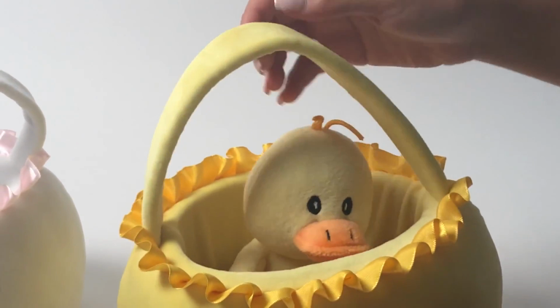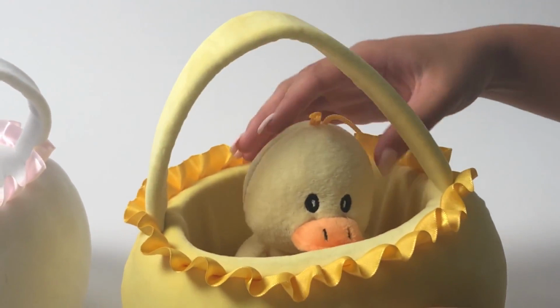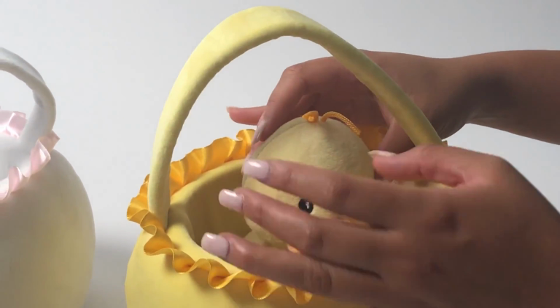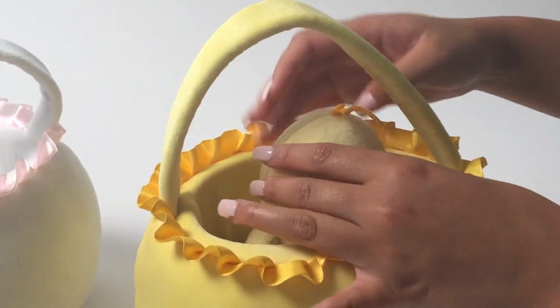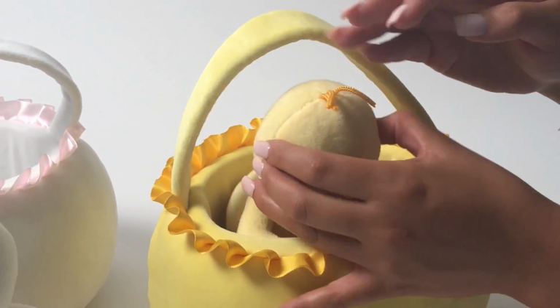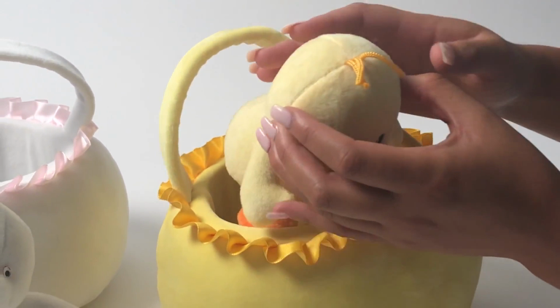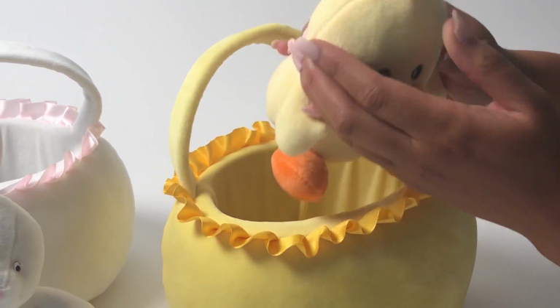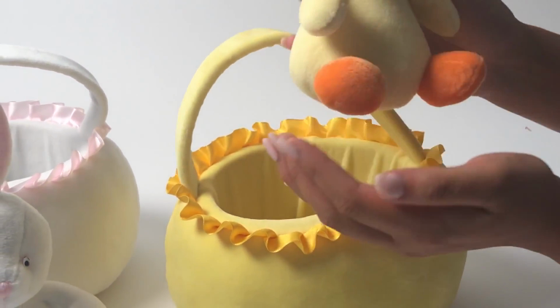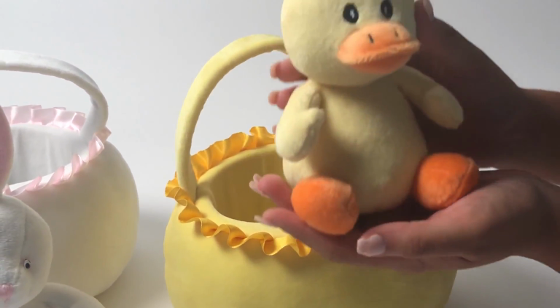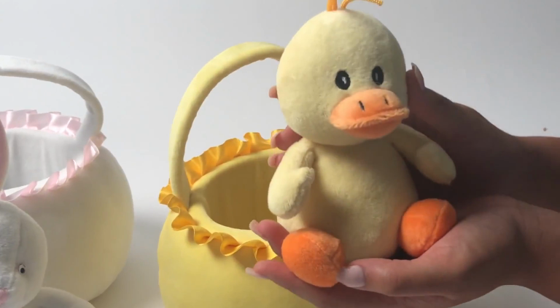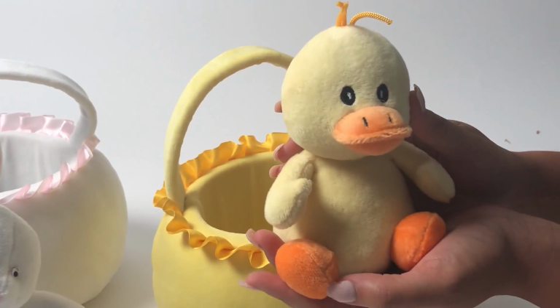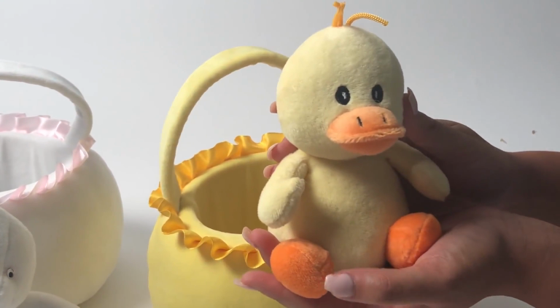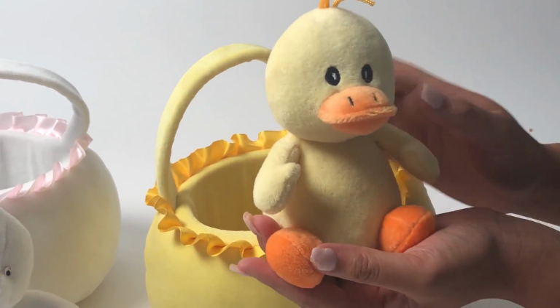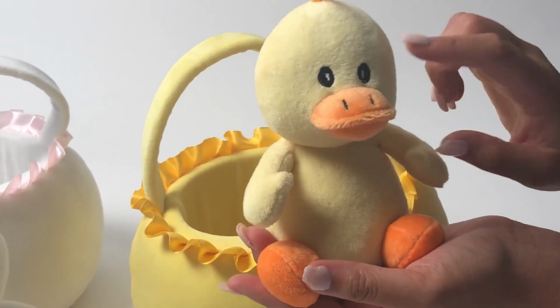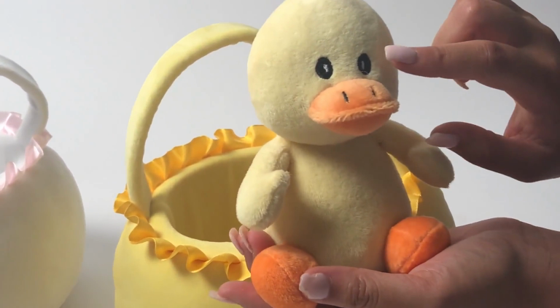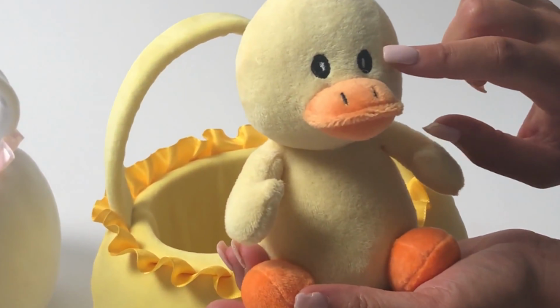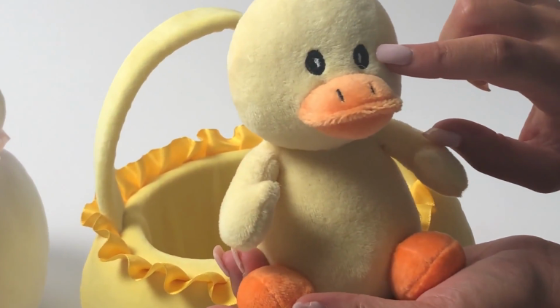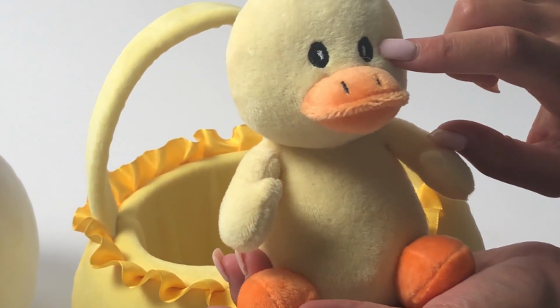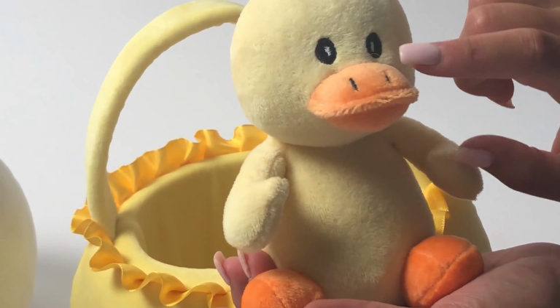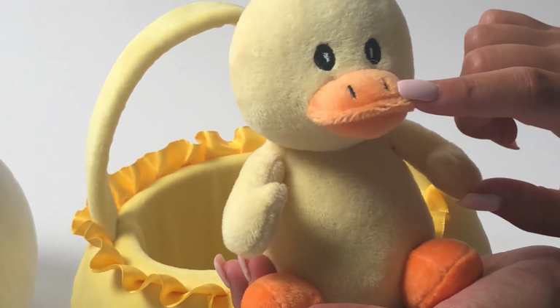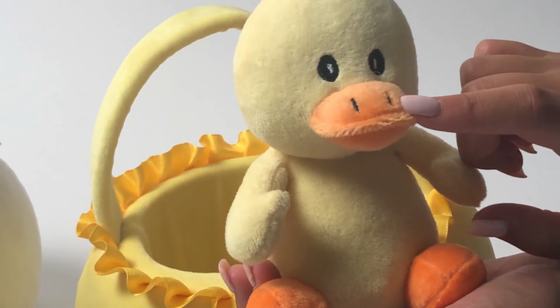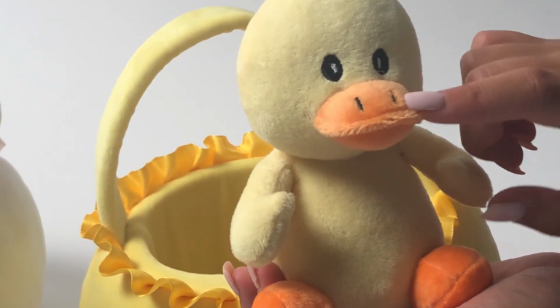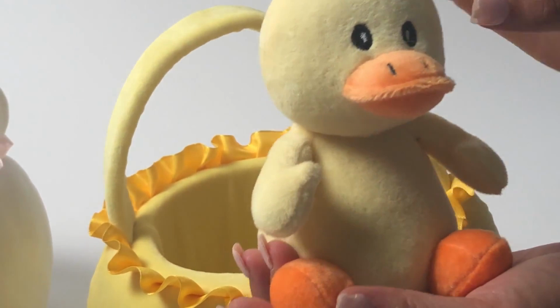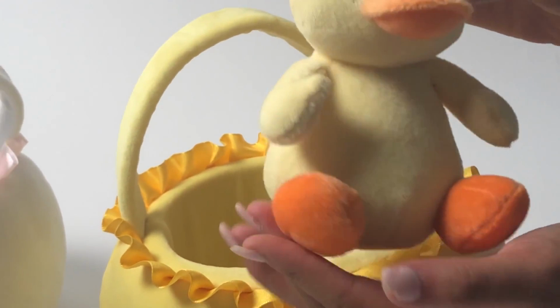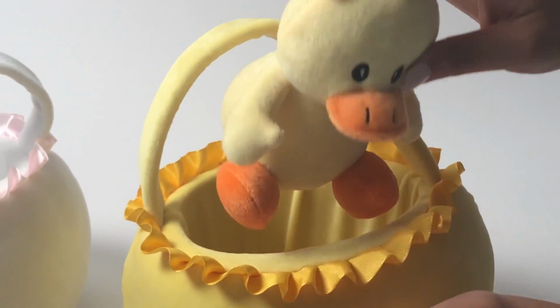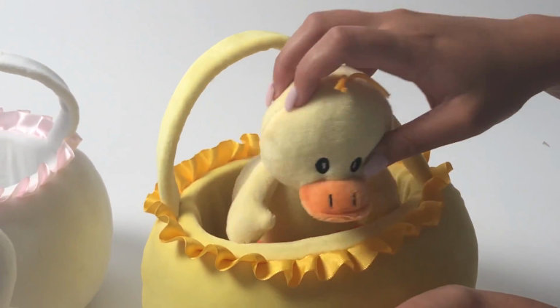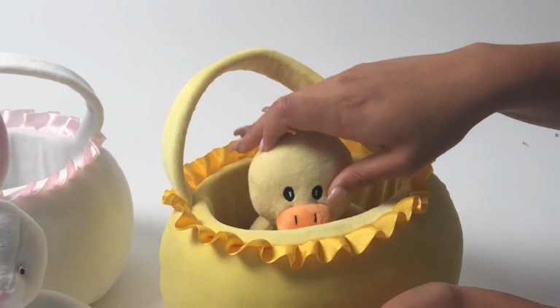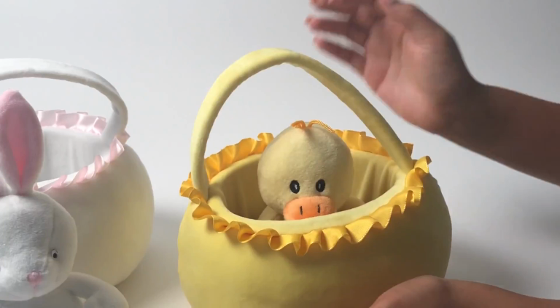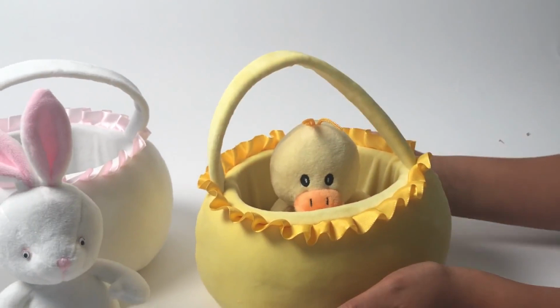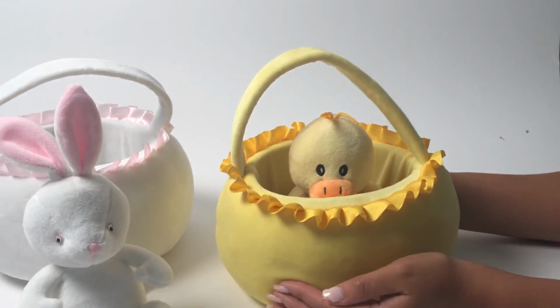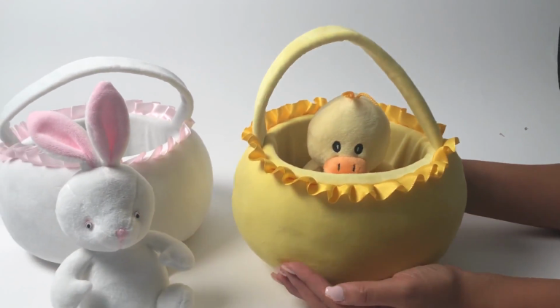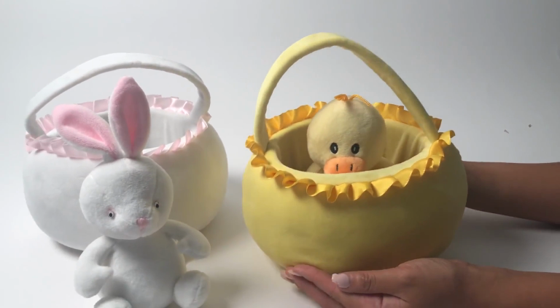The duck is just as soft and so small and cute. It has a really nice embroidery on the eyes and the mouth. This is a really cute gift to give to anyone on Easter.